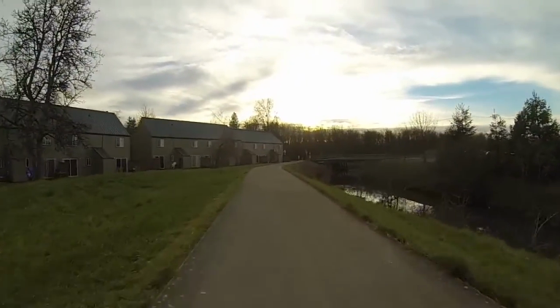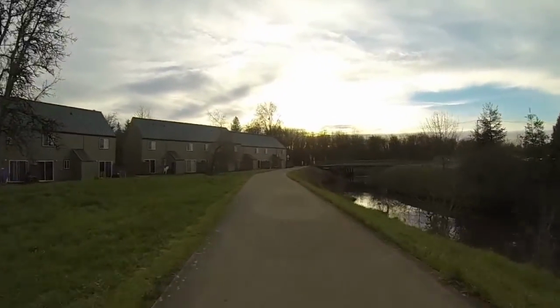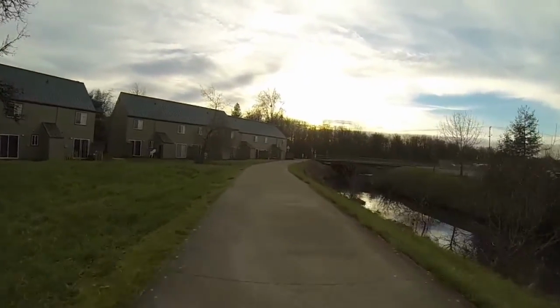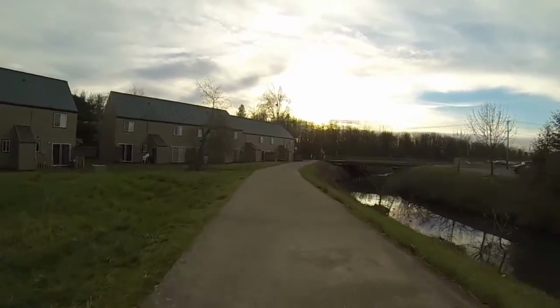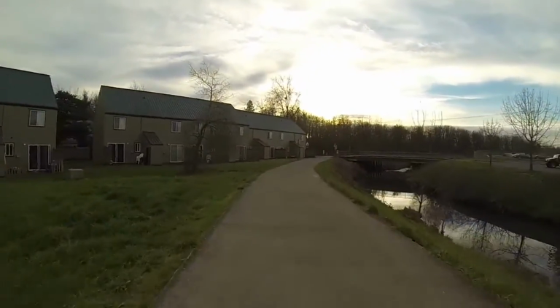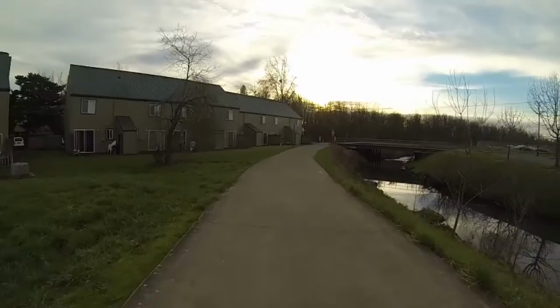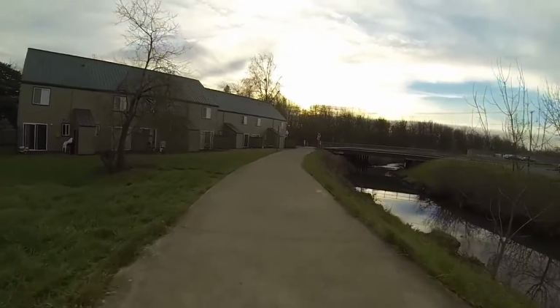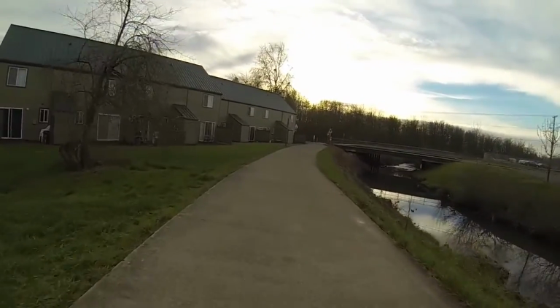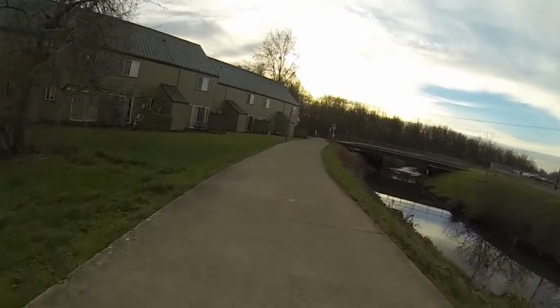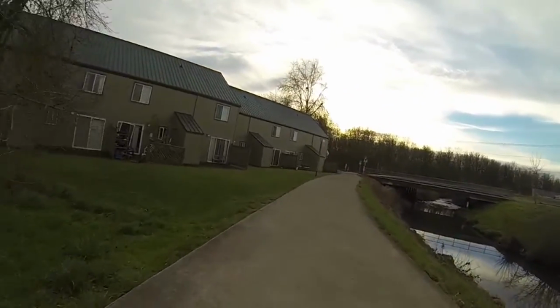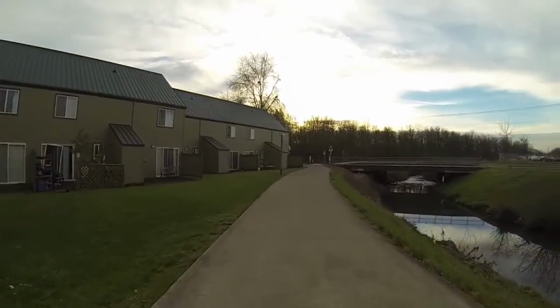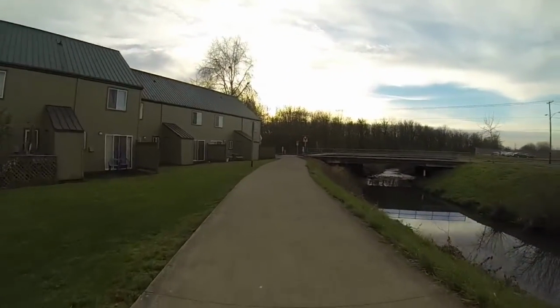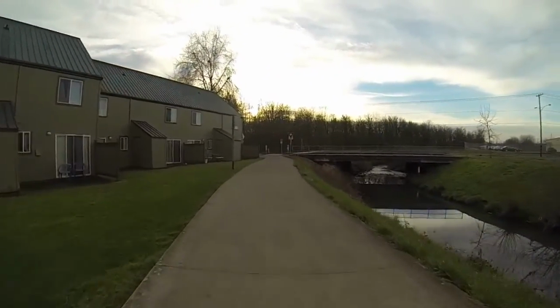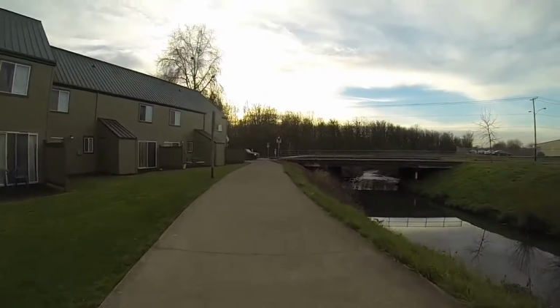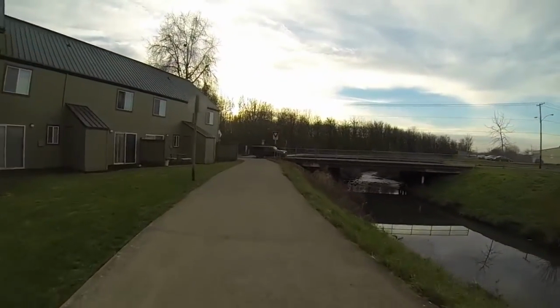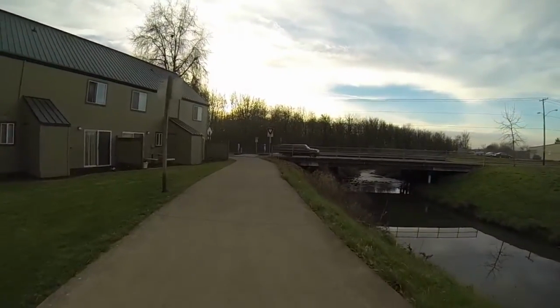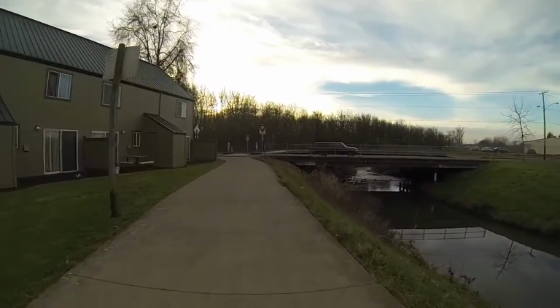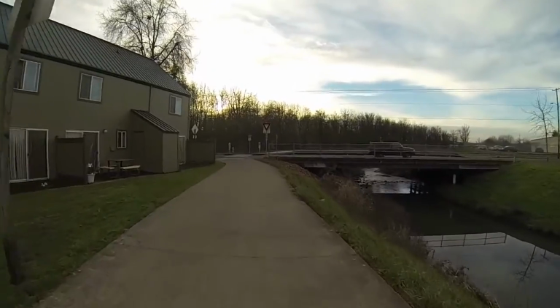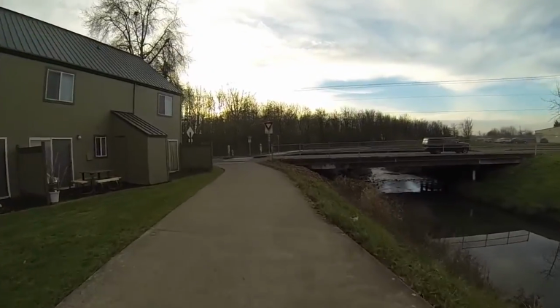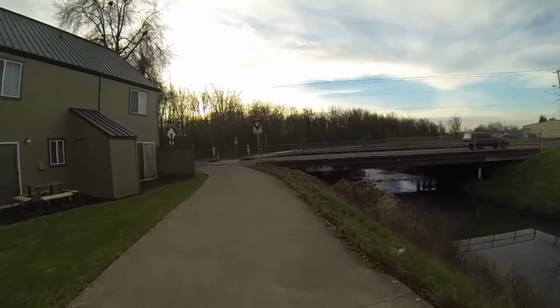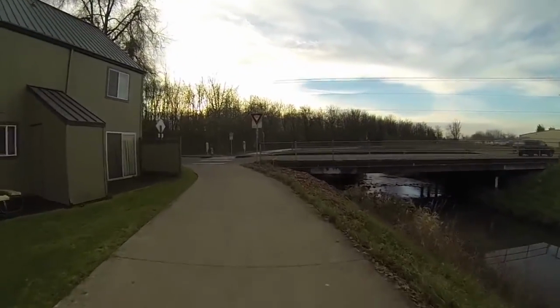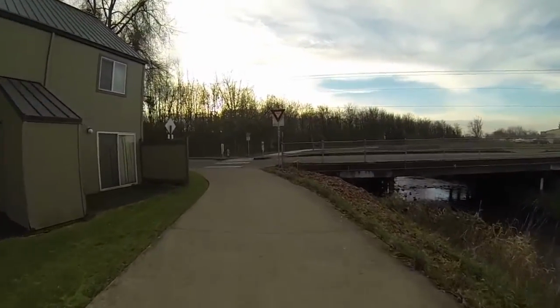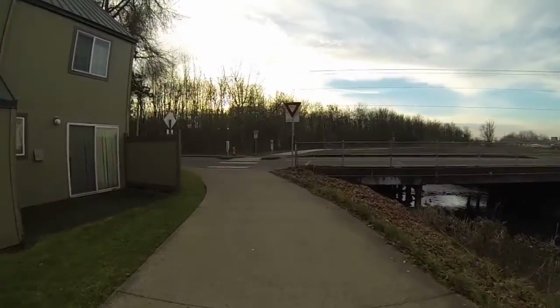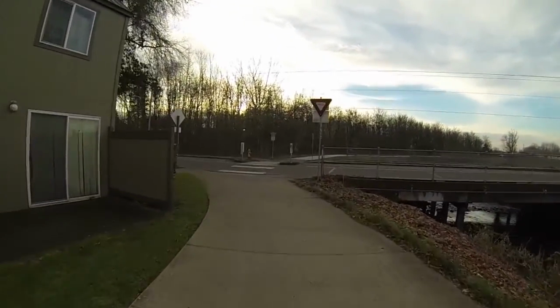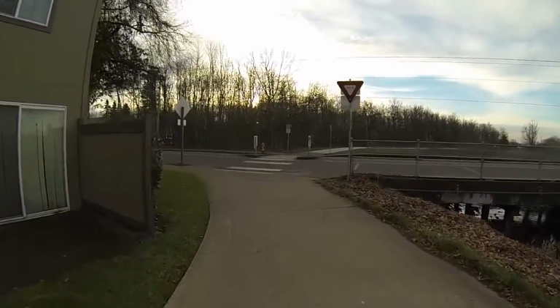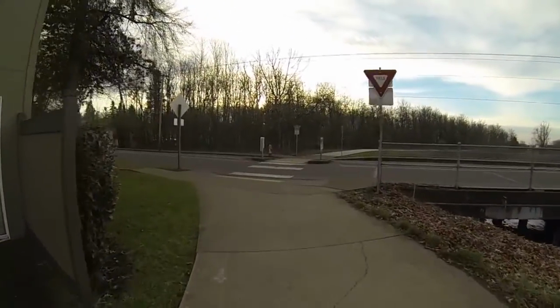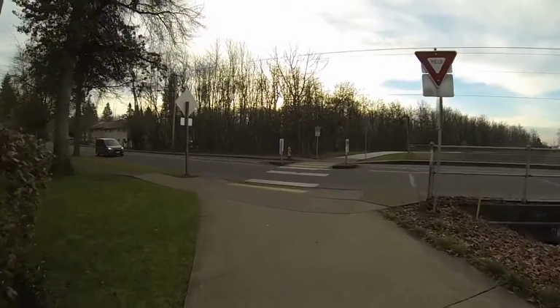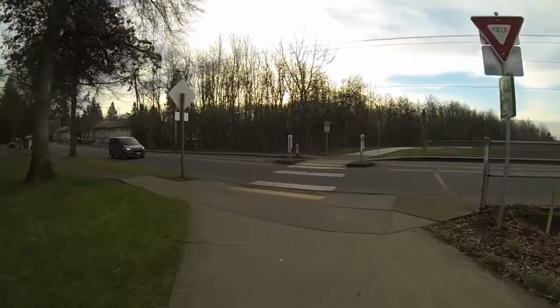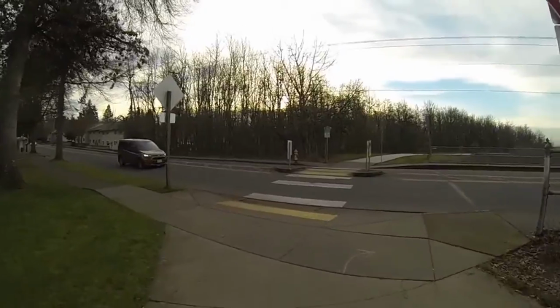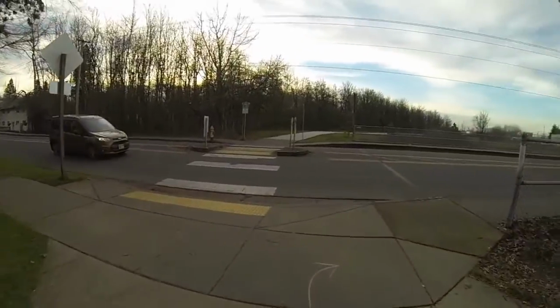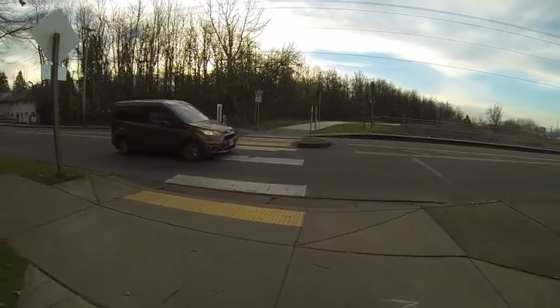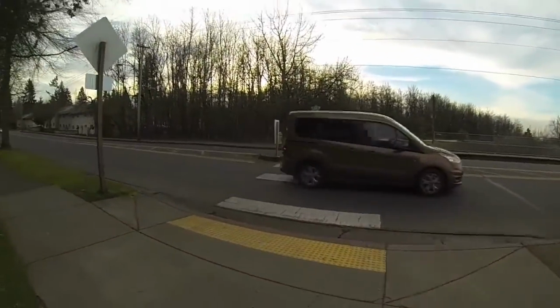And we'll do some braking right here. Whoa — that might have been a little too much, I almost fell off. Very, very powerful braking. By the way, I absolutely love this thing — it's been awesome.